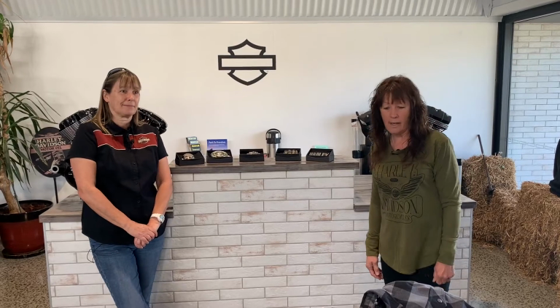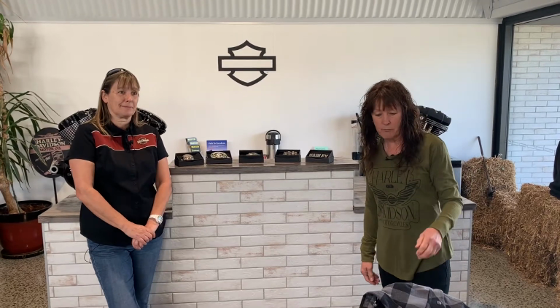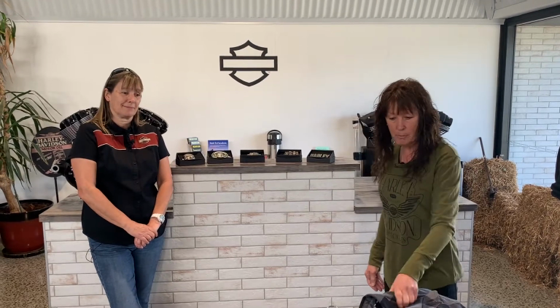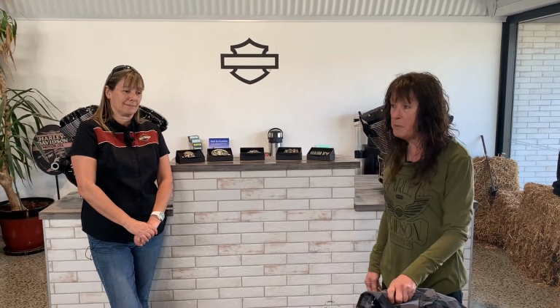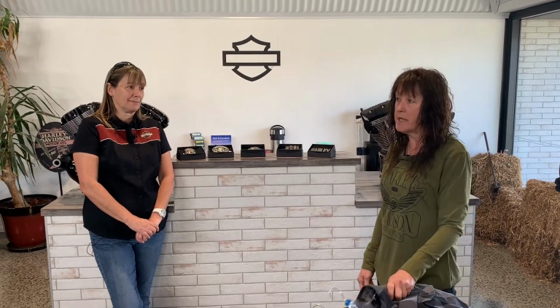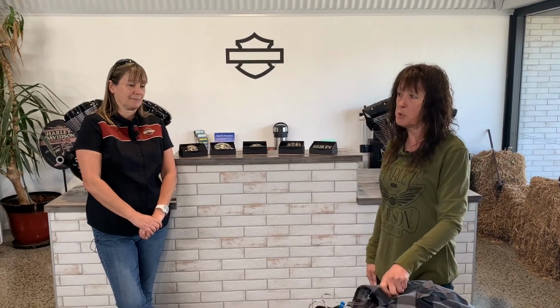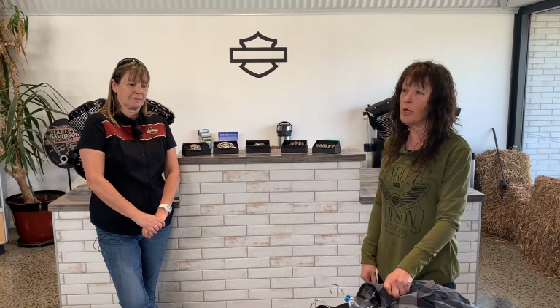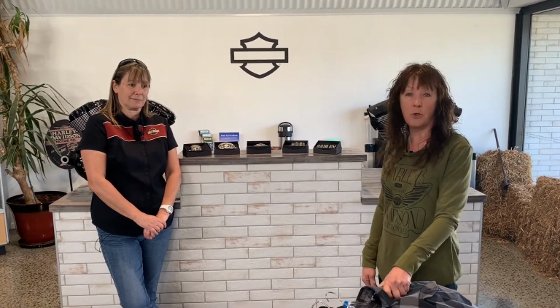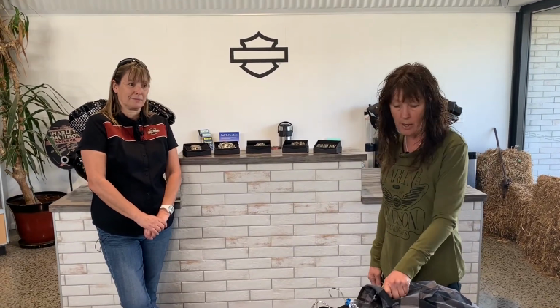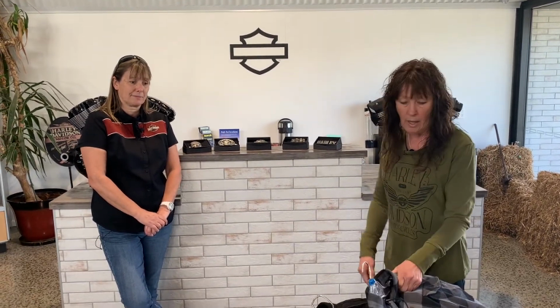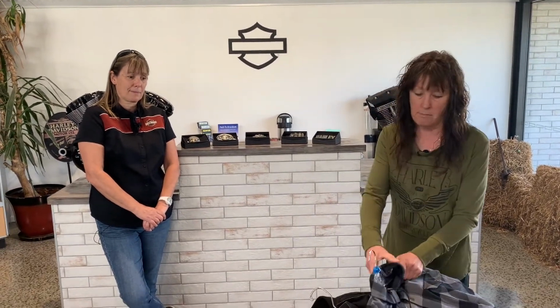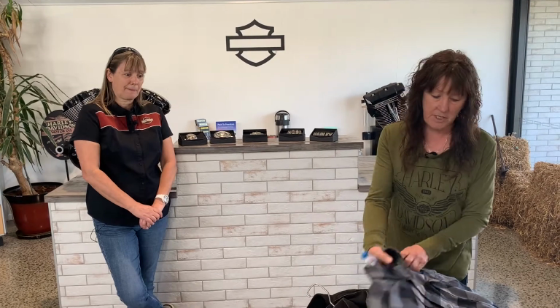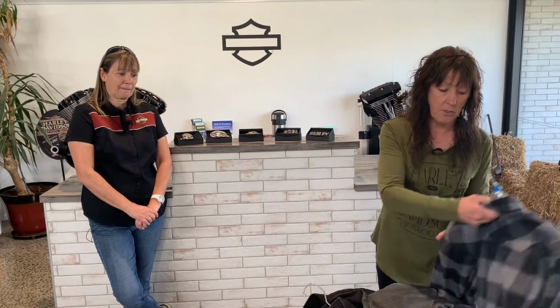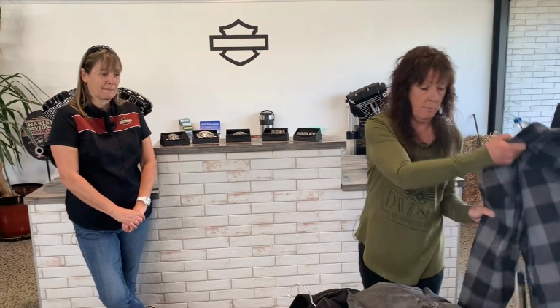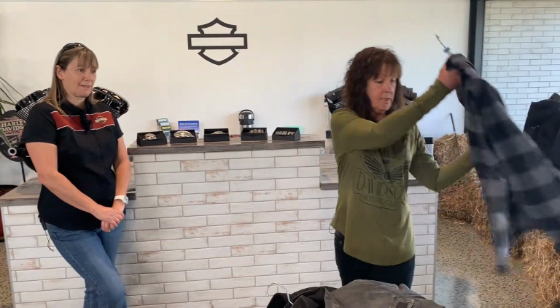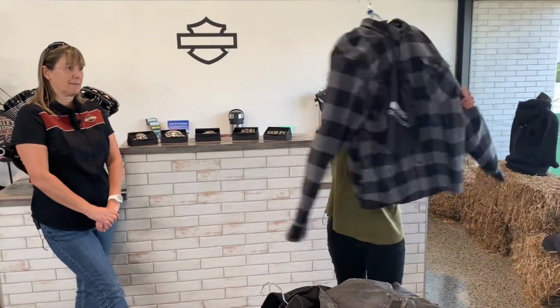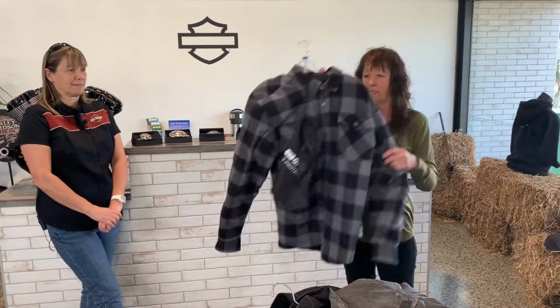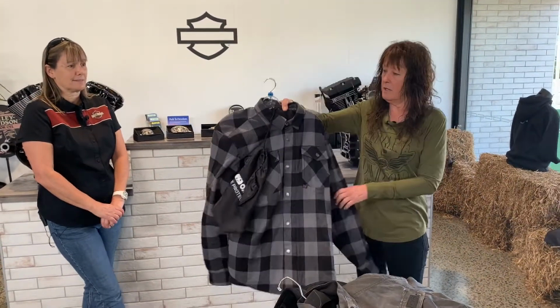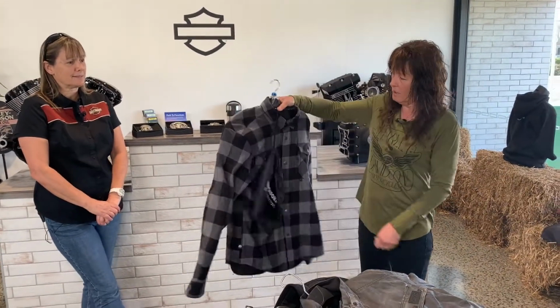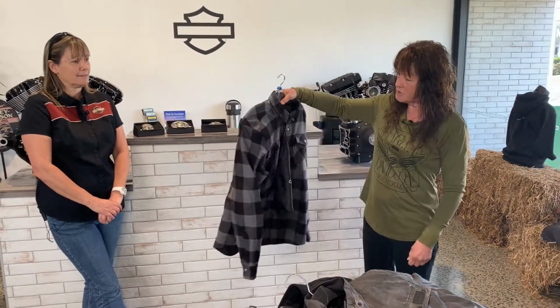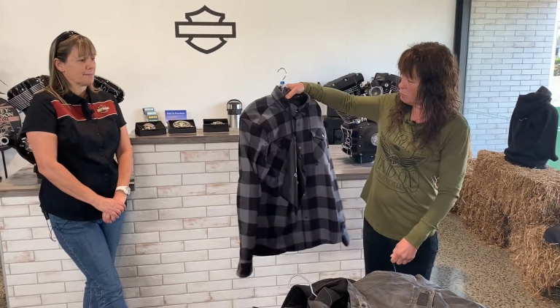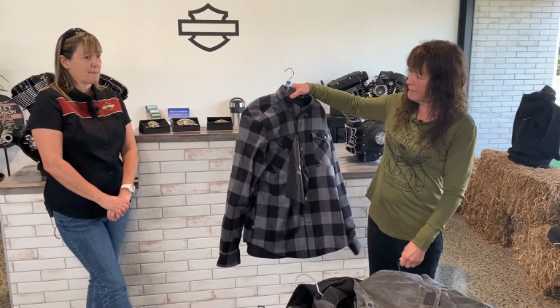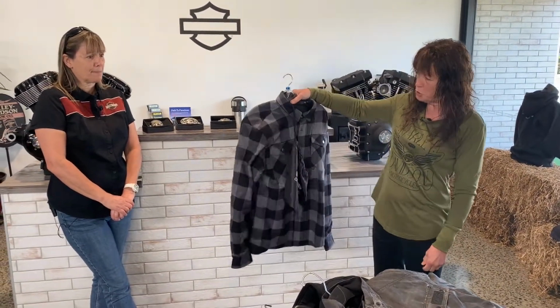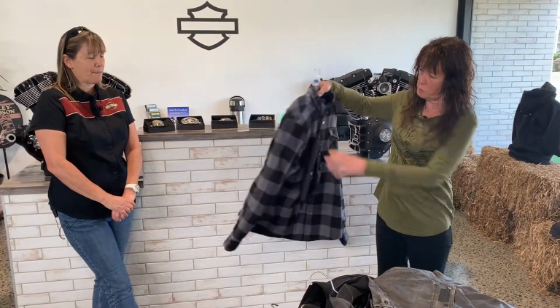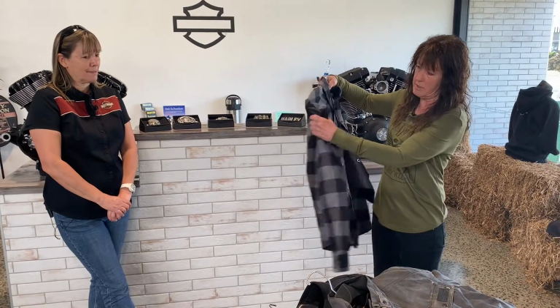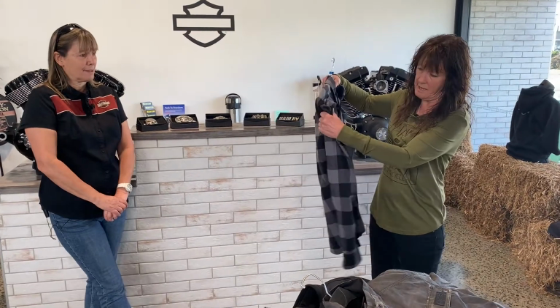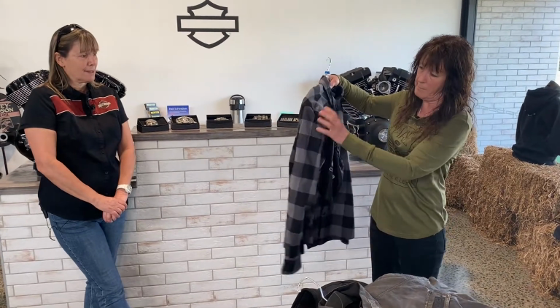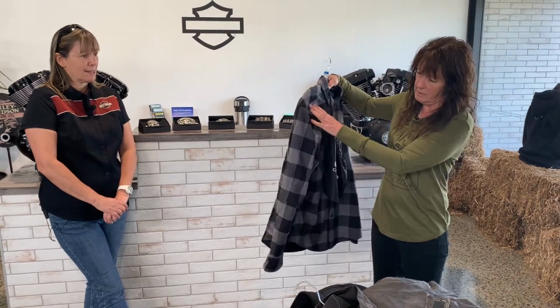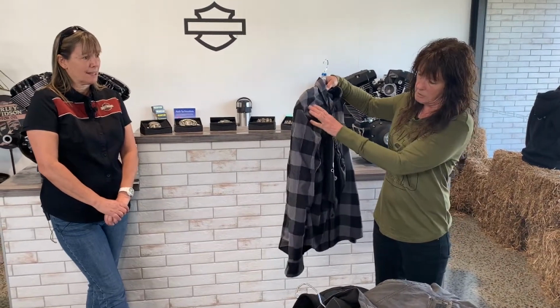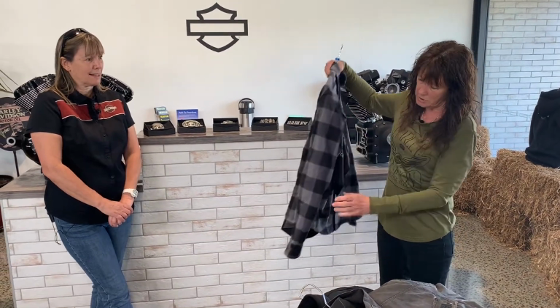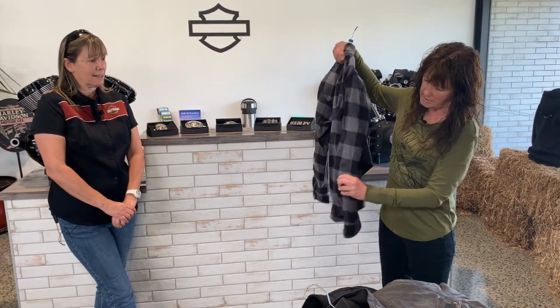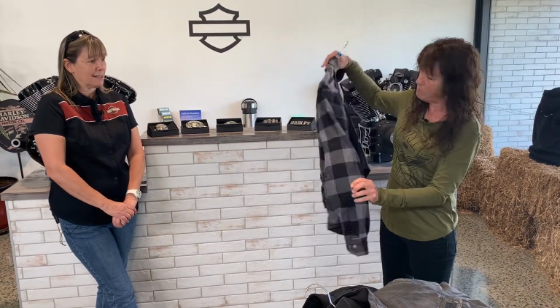Apart from leather jackets, which we've got heaps of as well, some of the boys like to have a lighter style riding shirt, which does have armour in the shoulders and elbows.